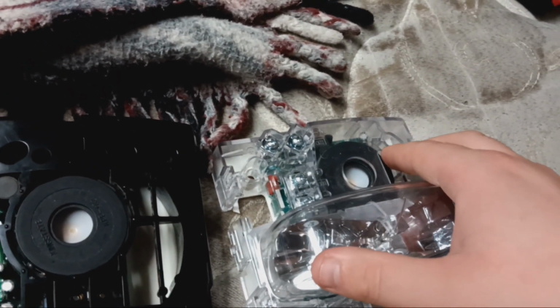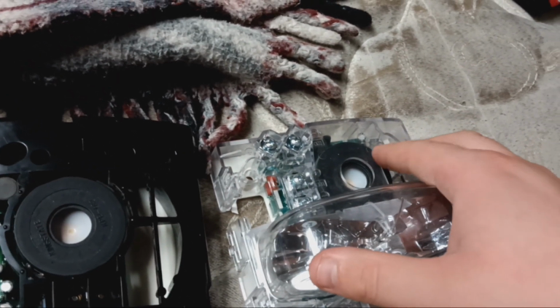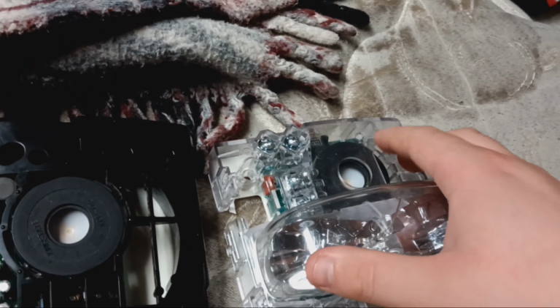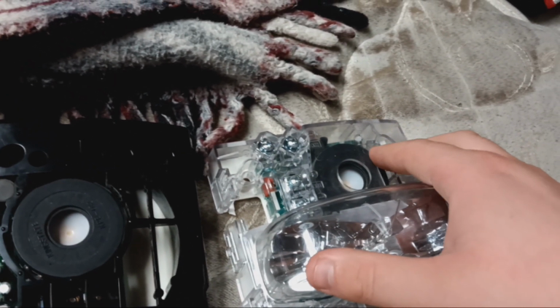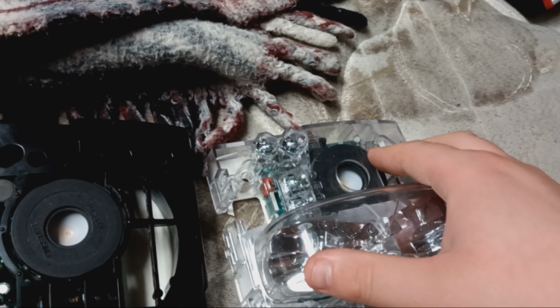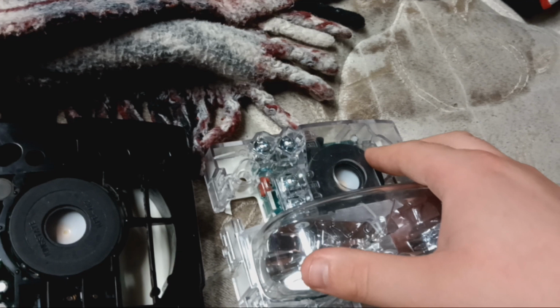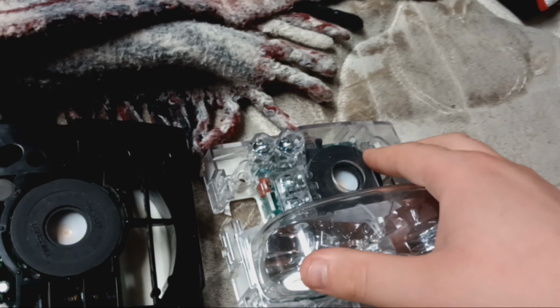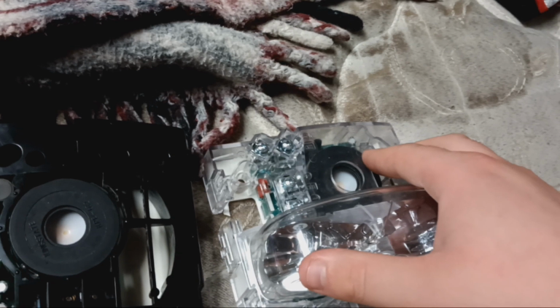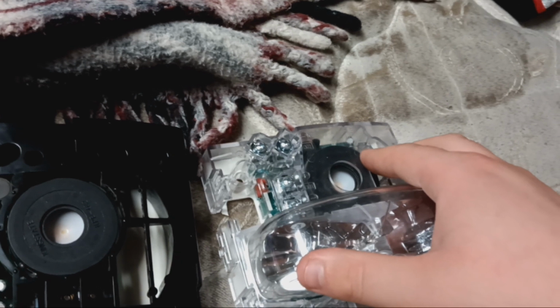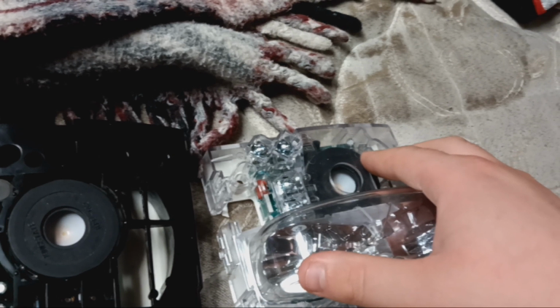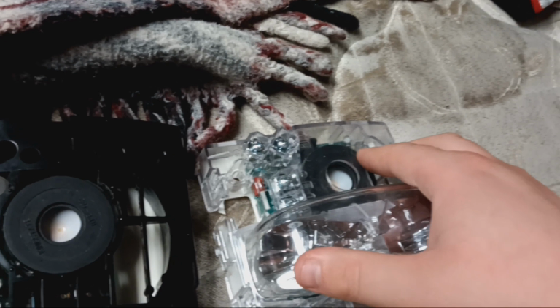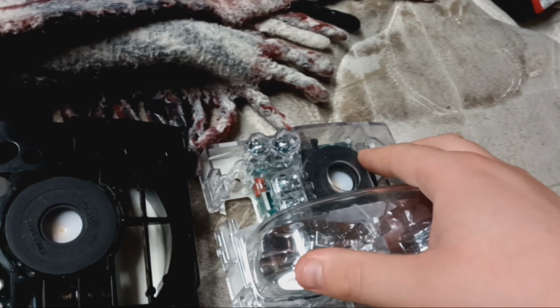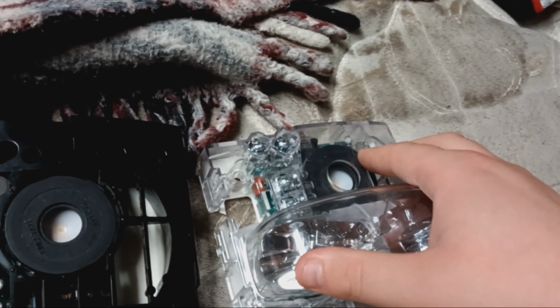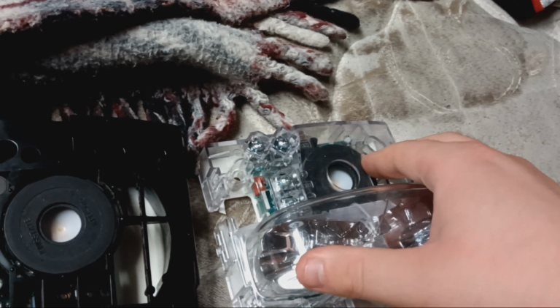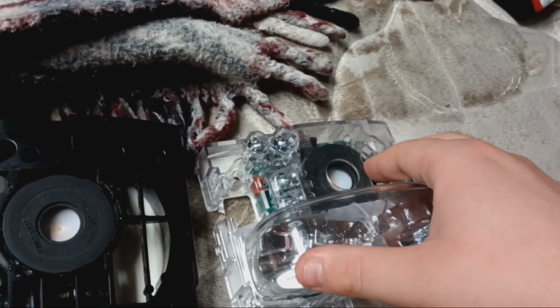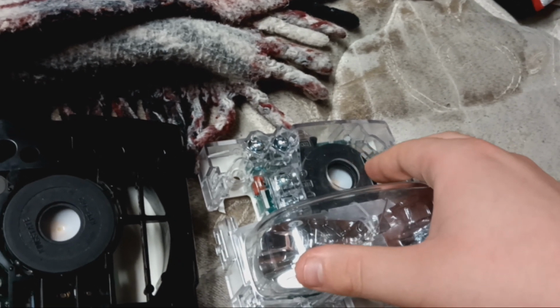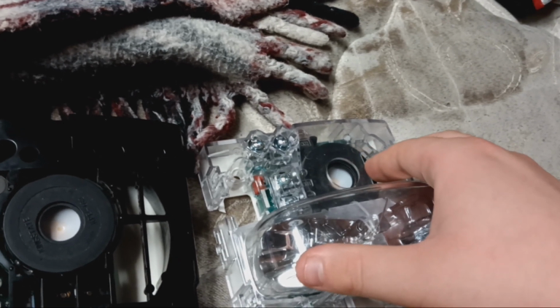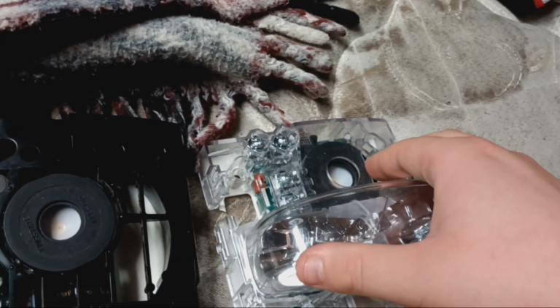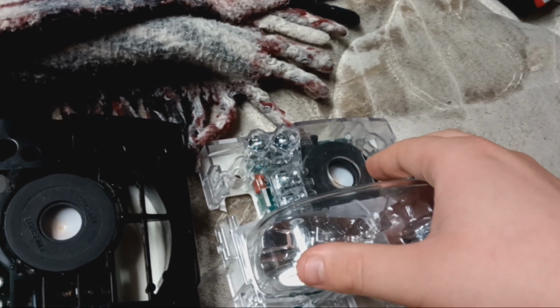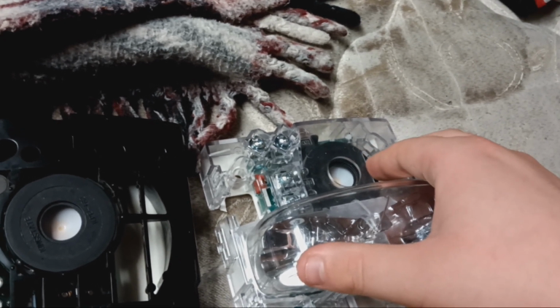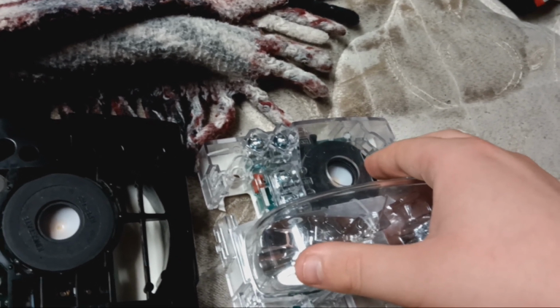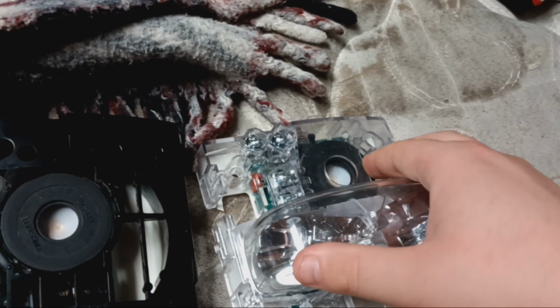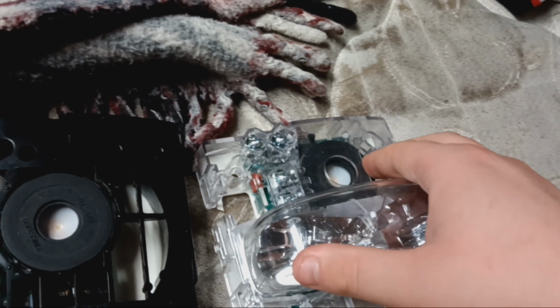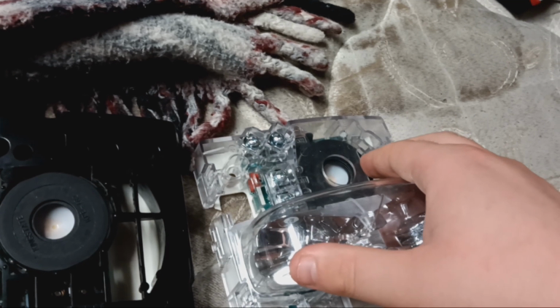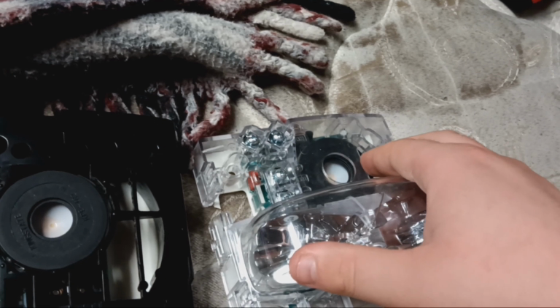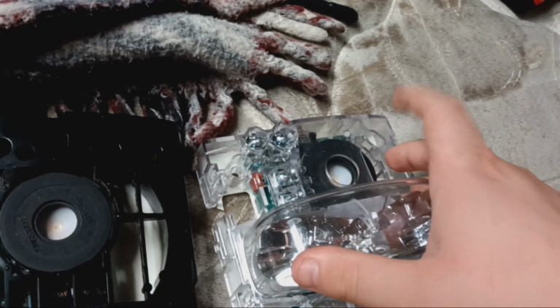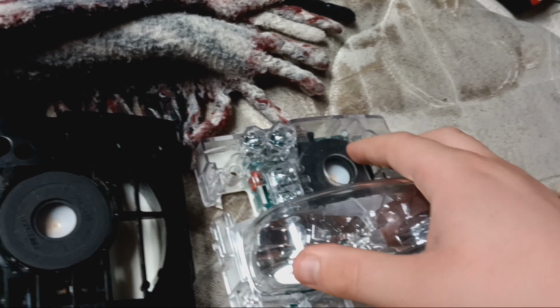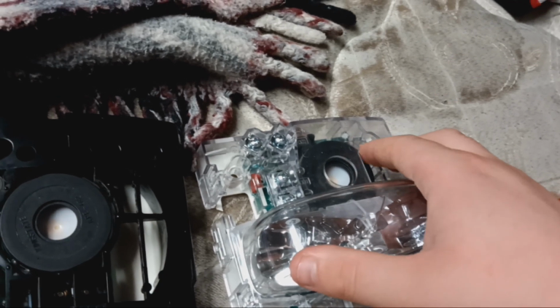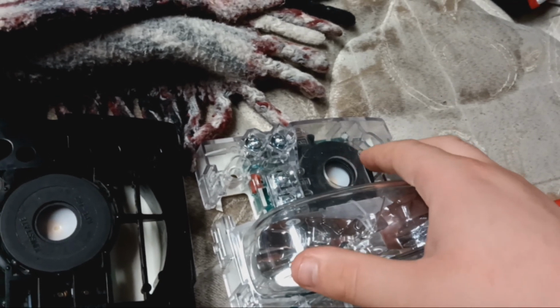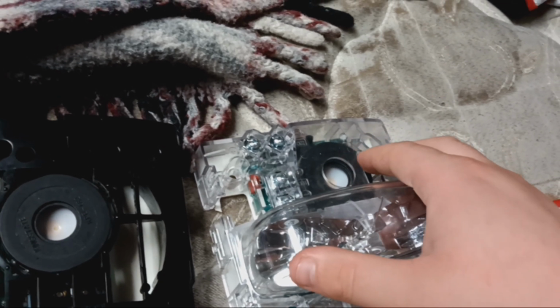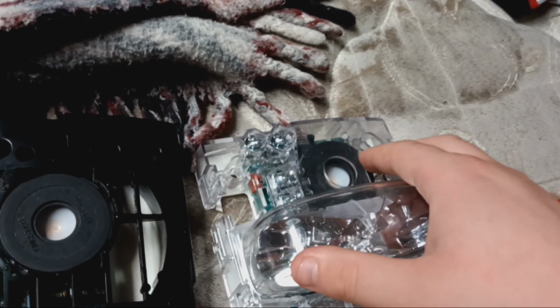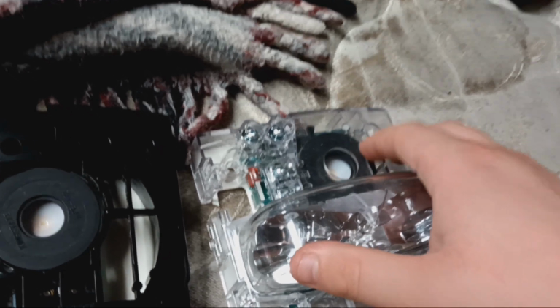The horn works based off of 24 volts DC. You don't need any sort of sync protocol or addressable signaling to run it. As soon as you apply power to it, it's going to sound.